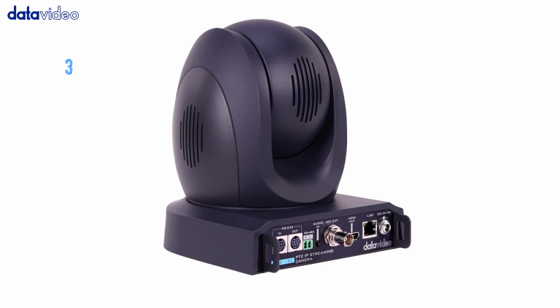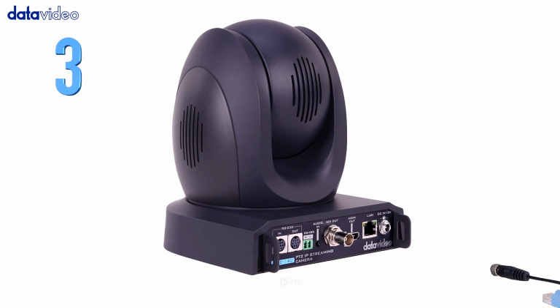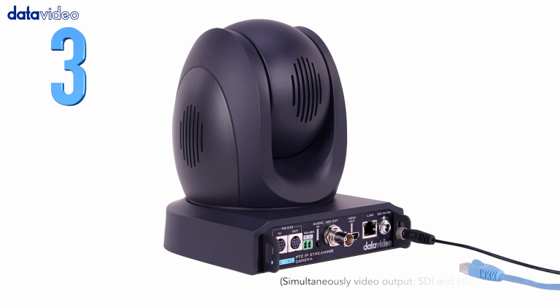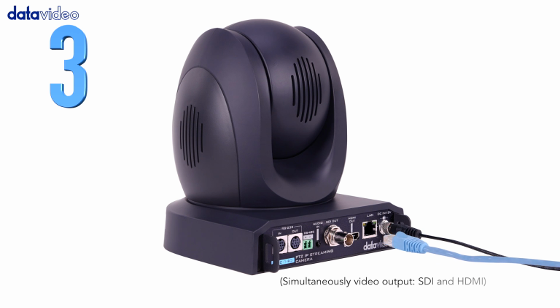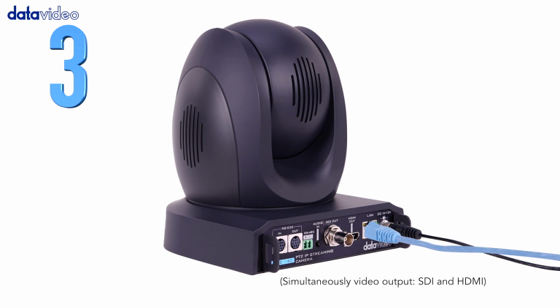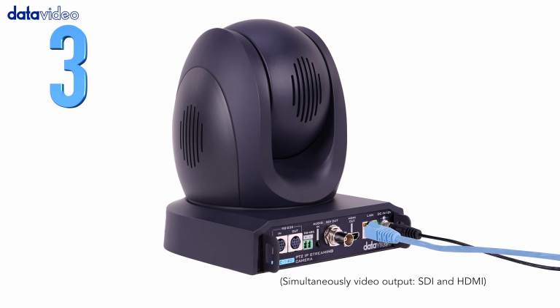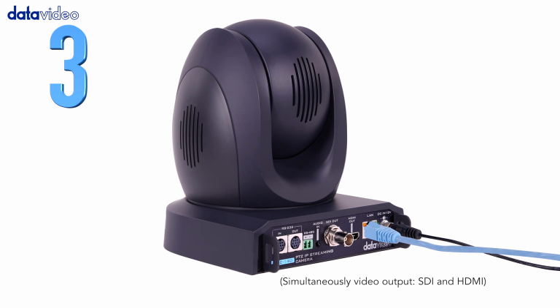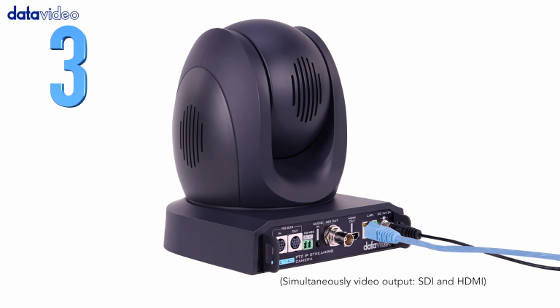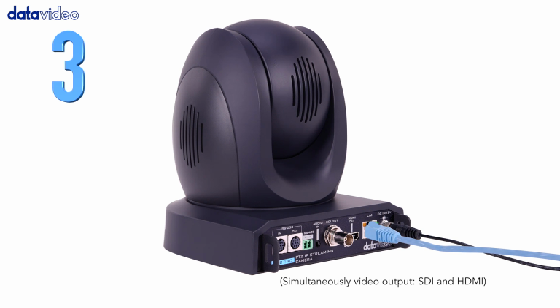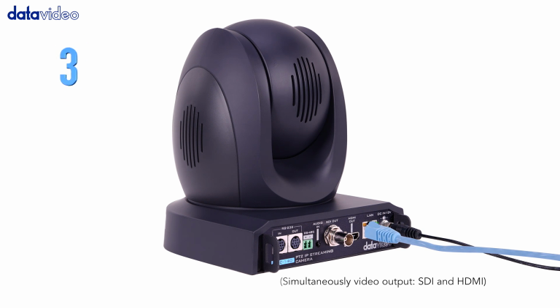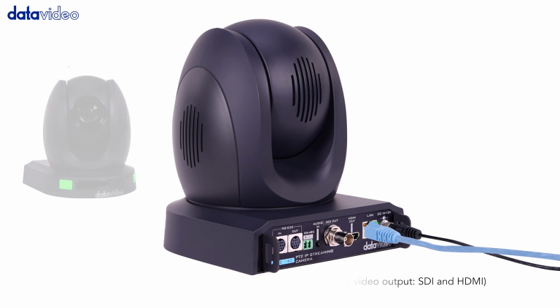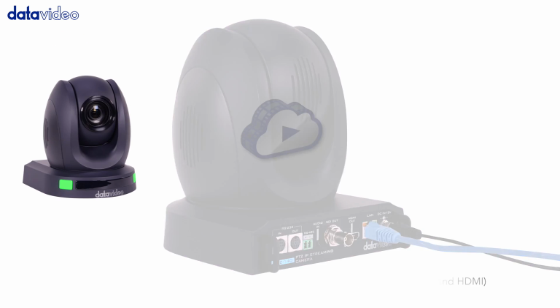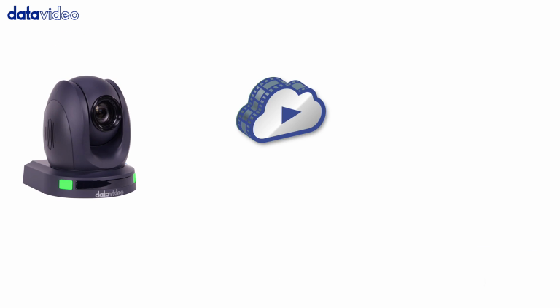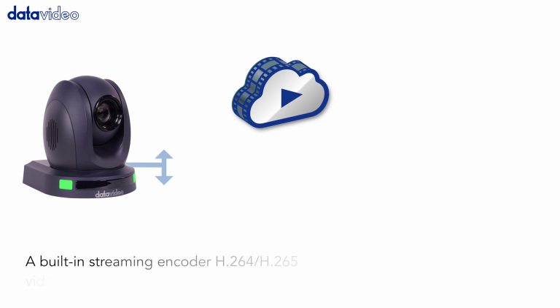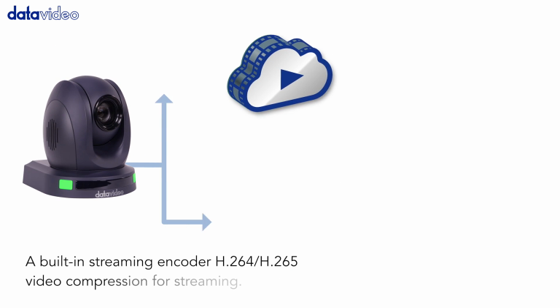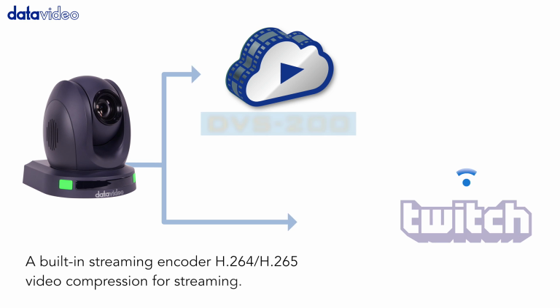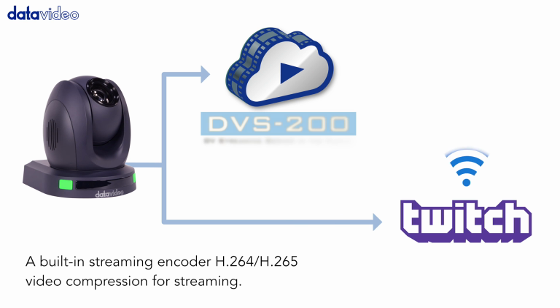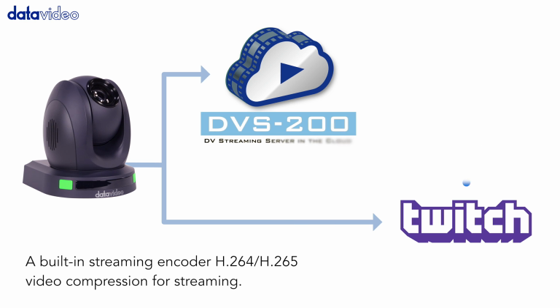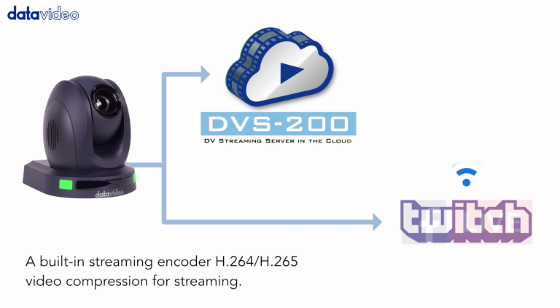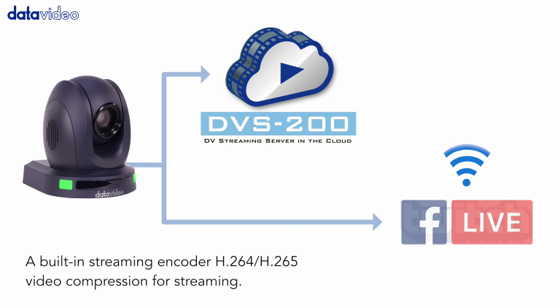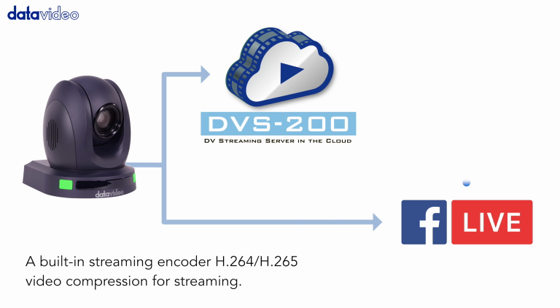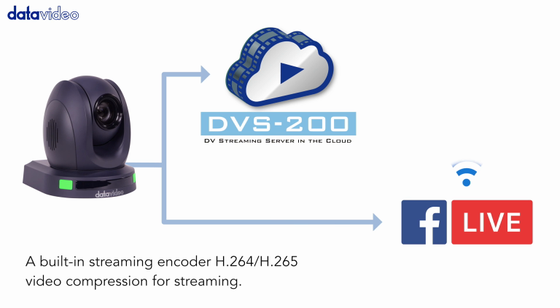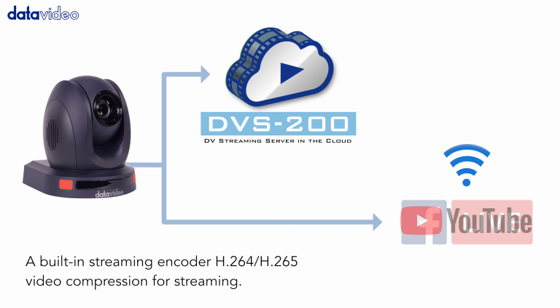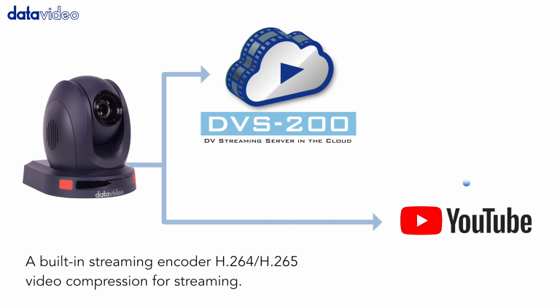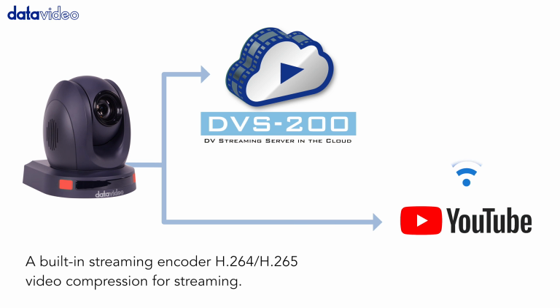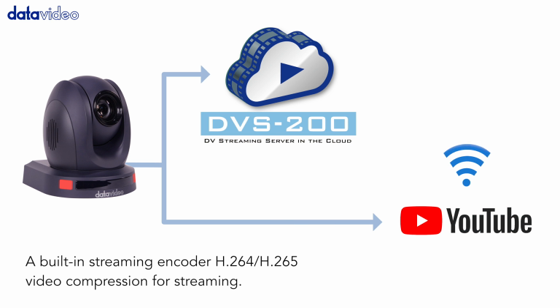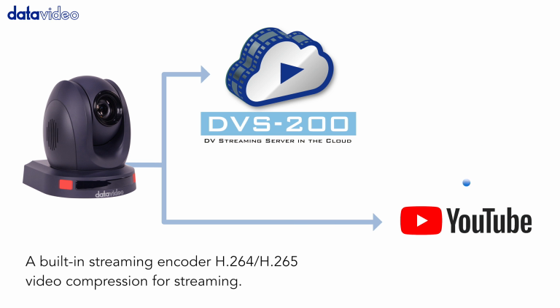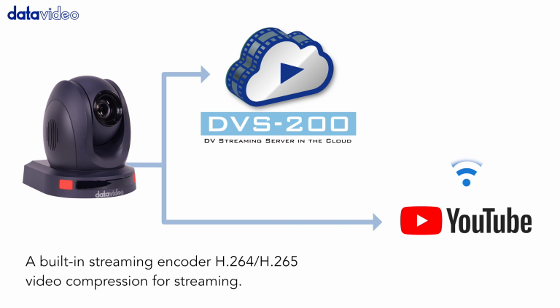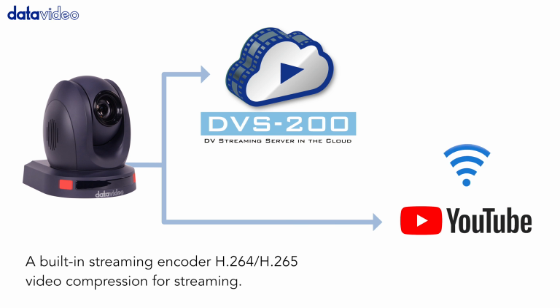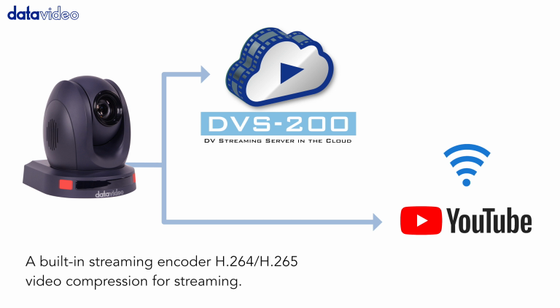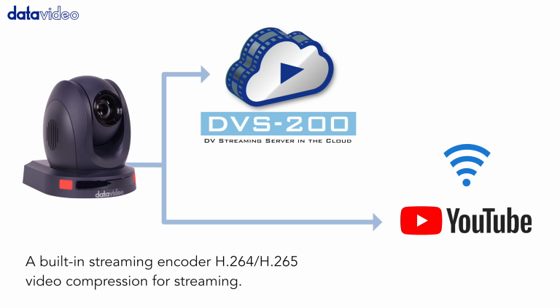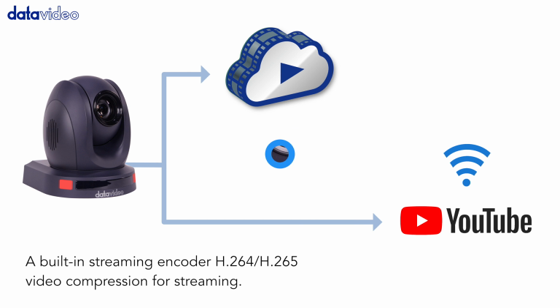Number three, the PTC-140 onboard streaming encoder can encode up to two simultaneous streams to any cloud service, including DataVideo's DVS-200 content distribution server.